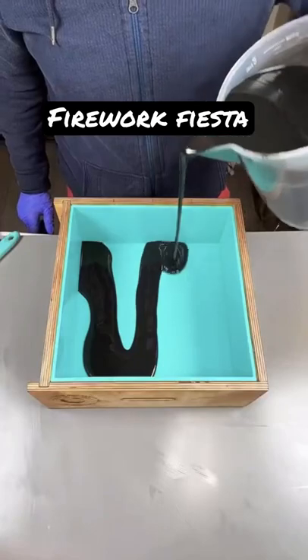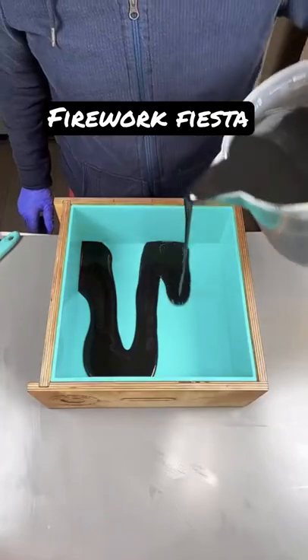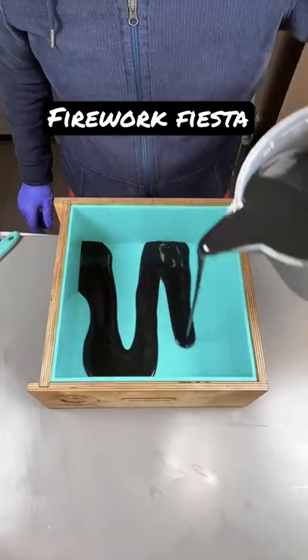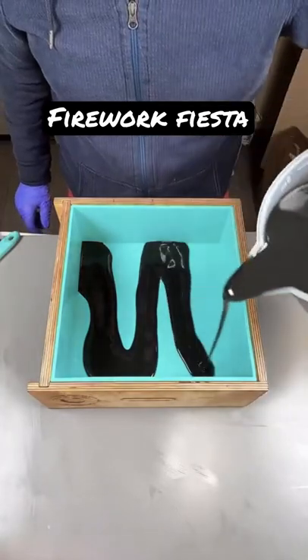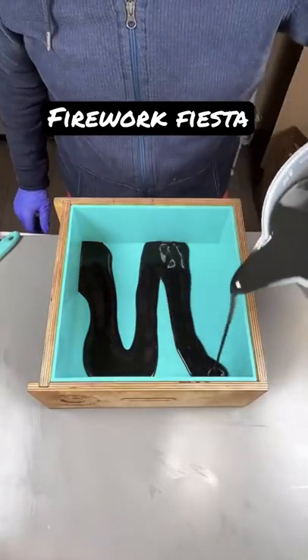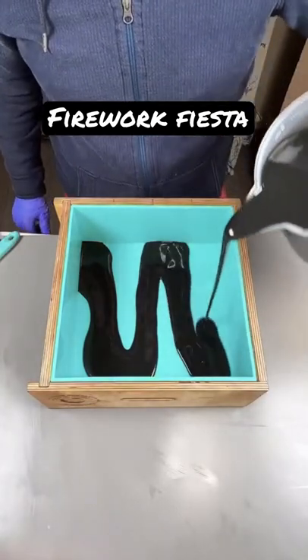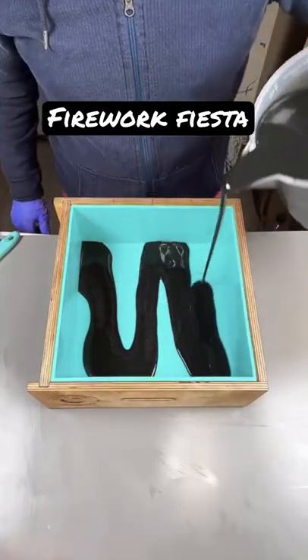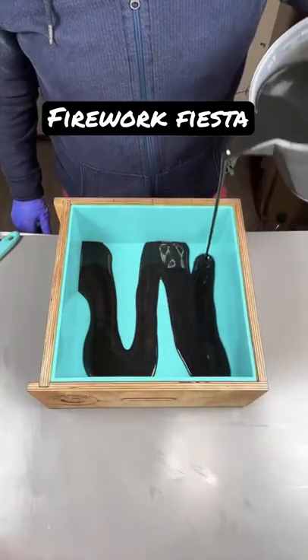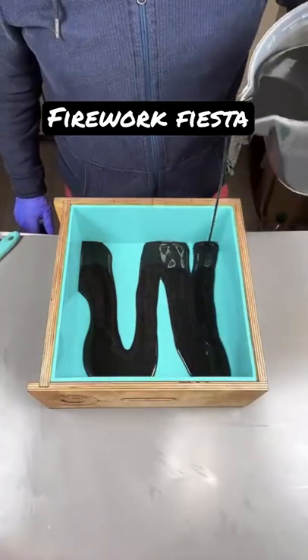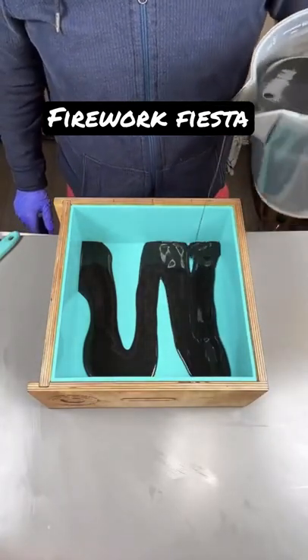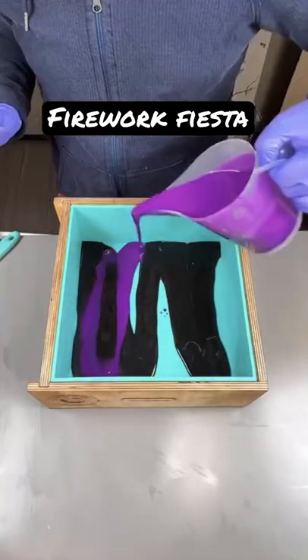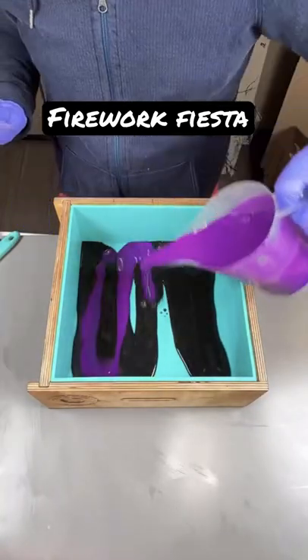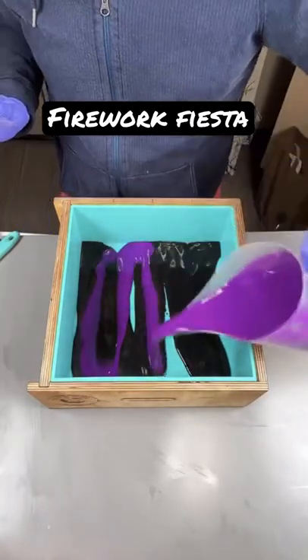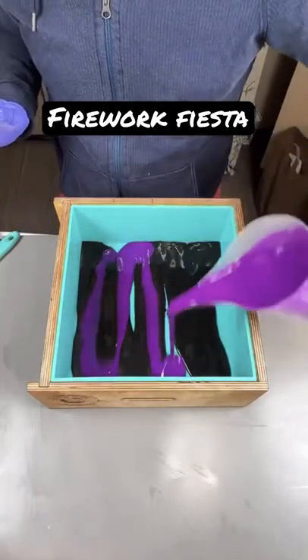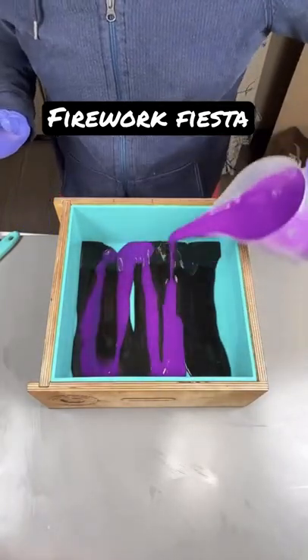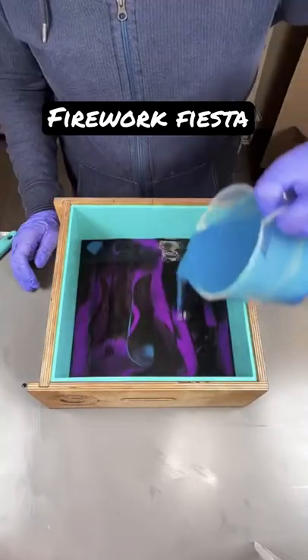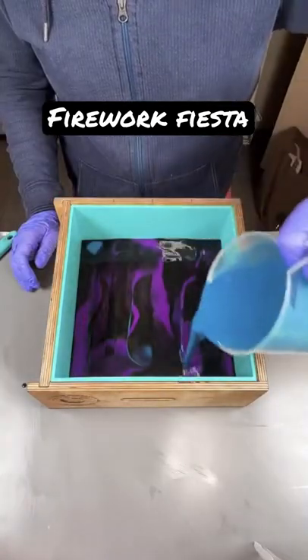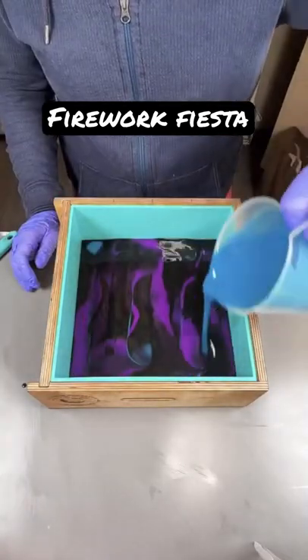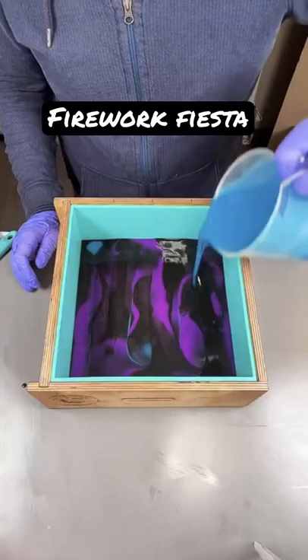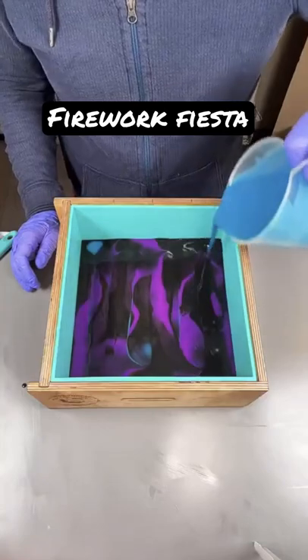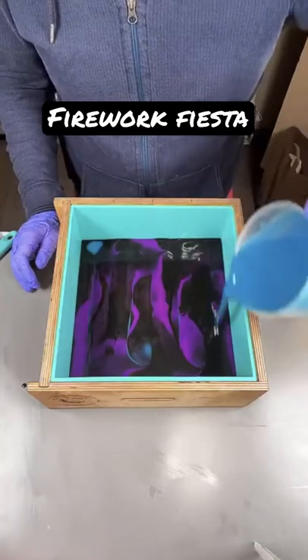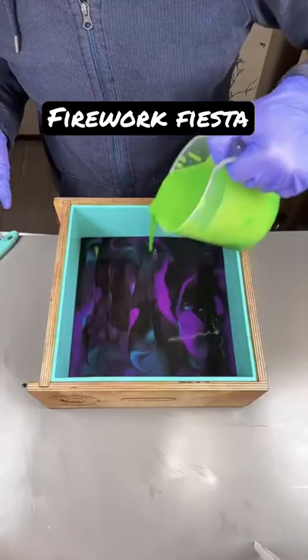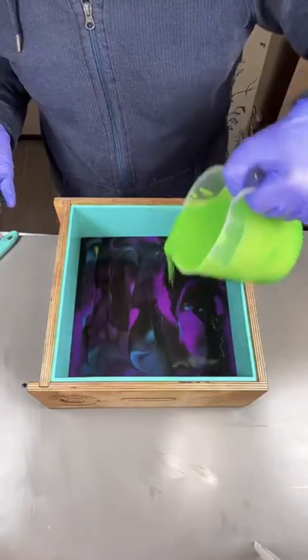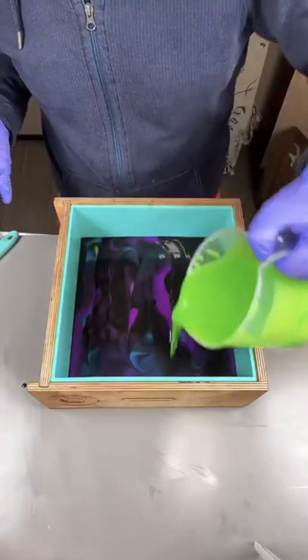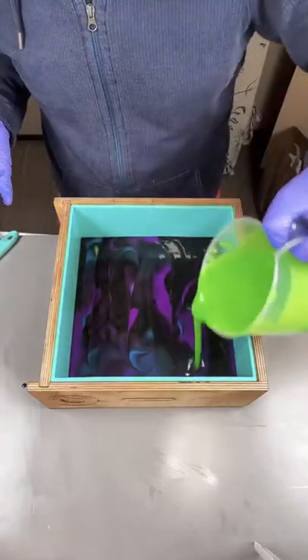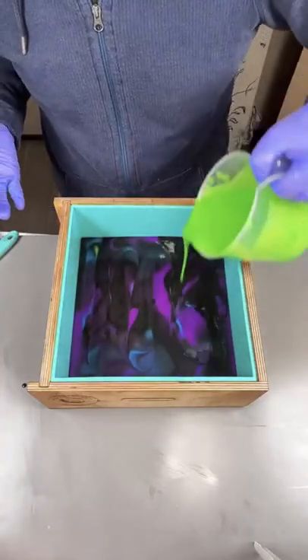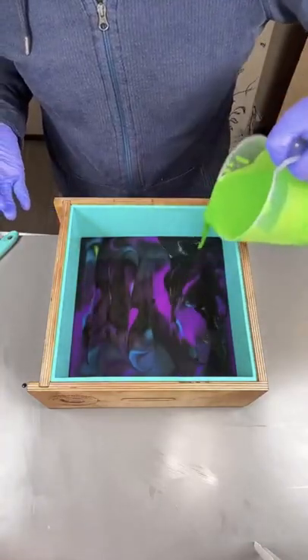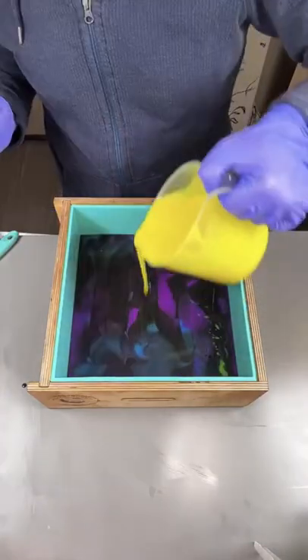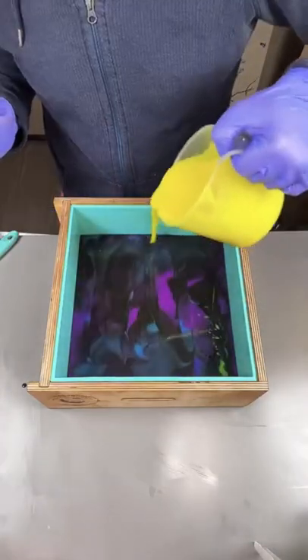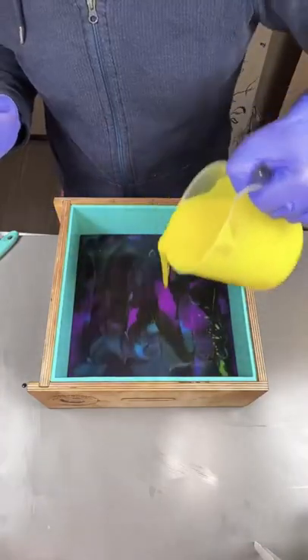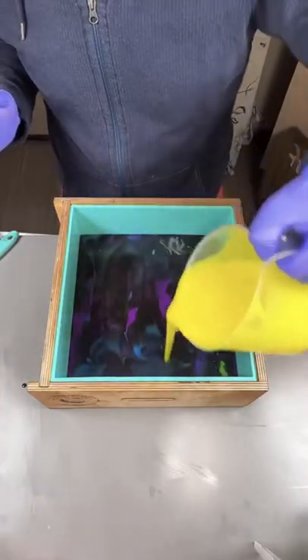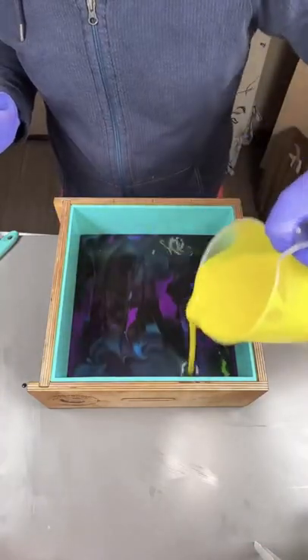Hey everyone, this is Nathan here from Clover Soapworks, and I have a confession. And that is, I like to make rainbow soaps!